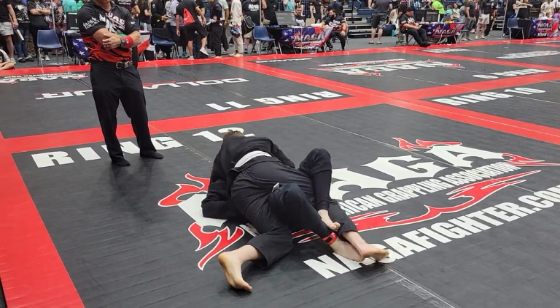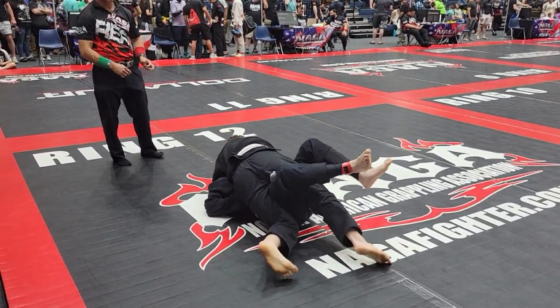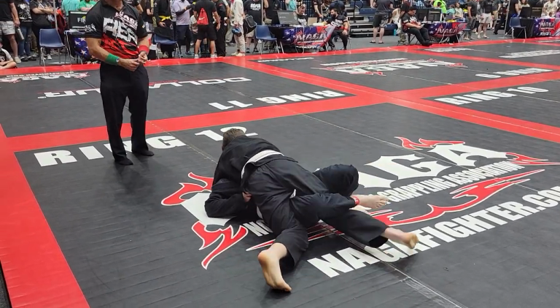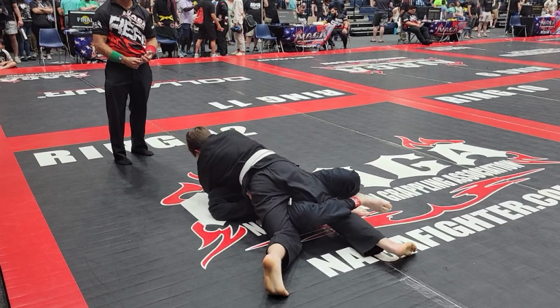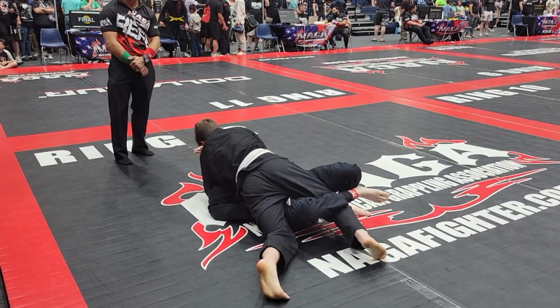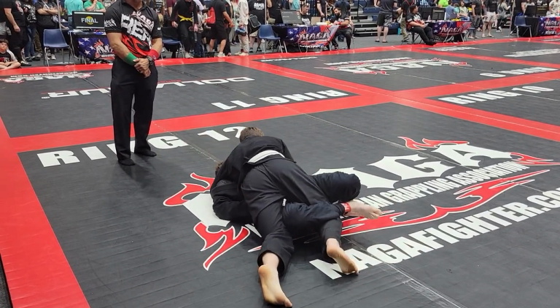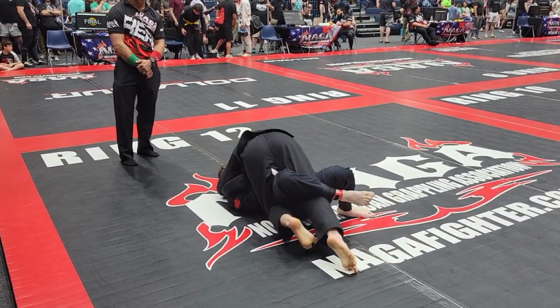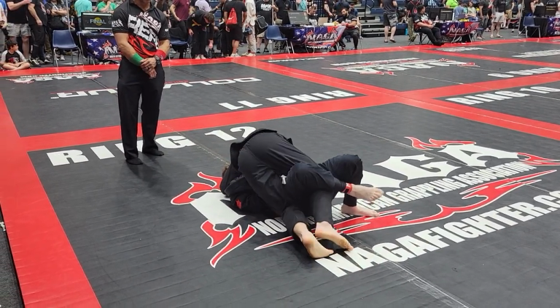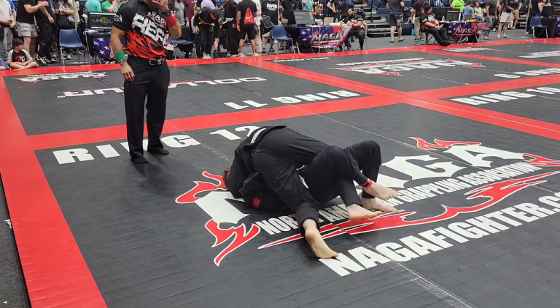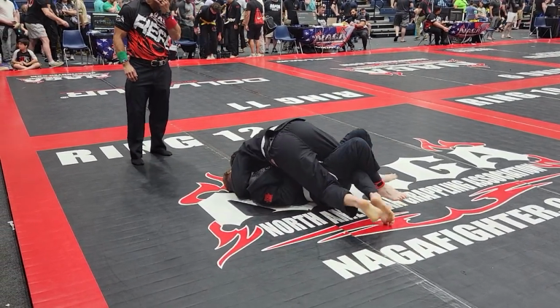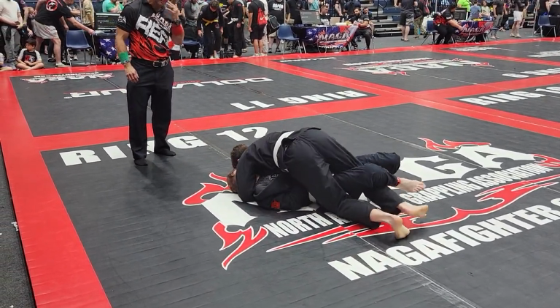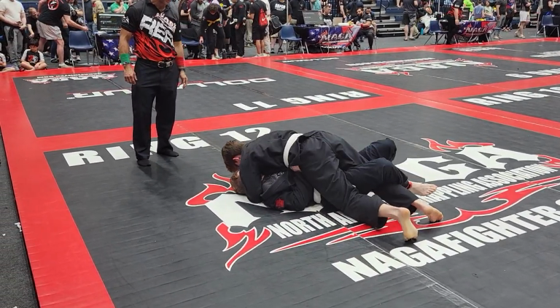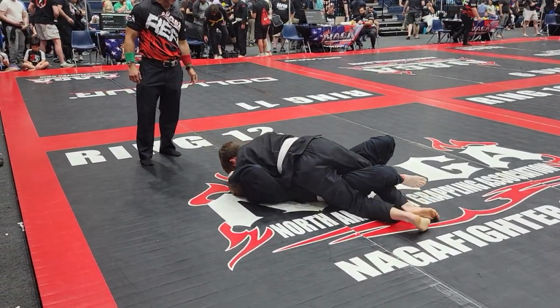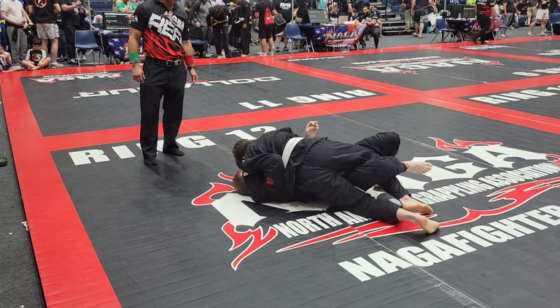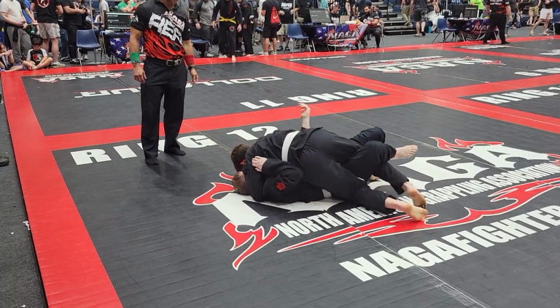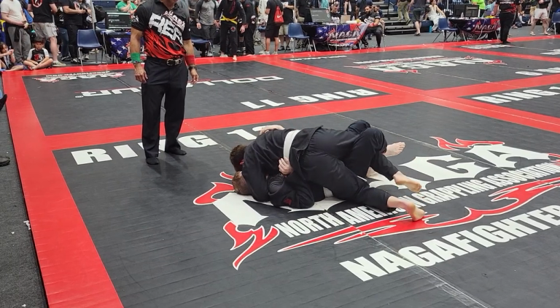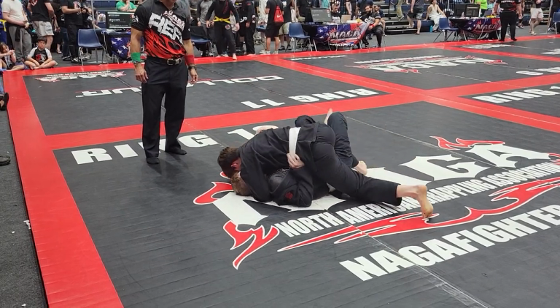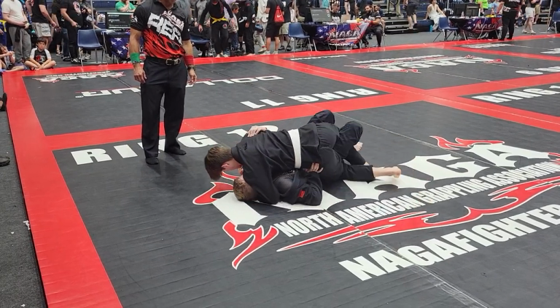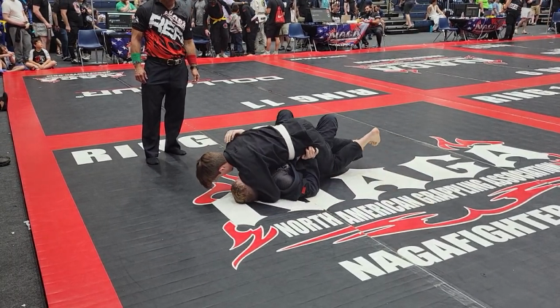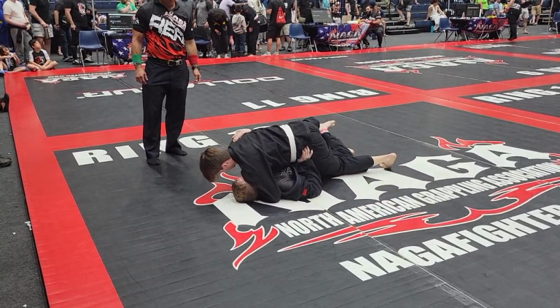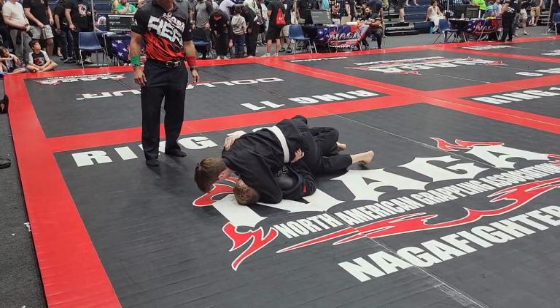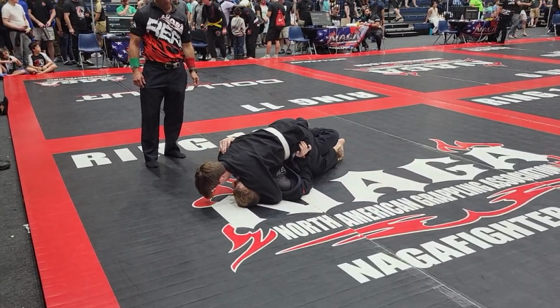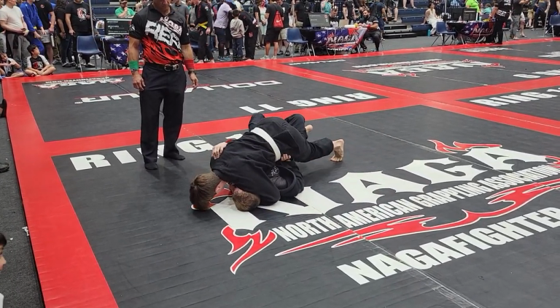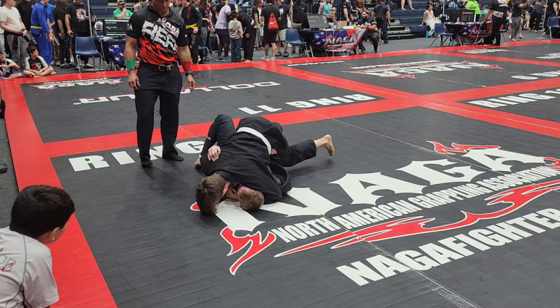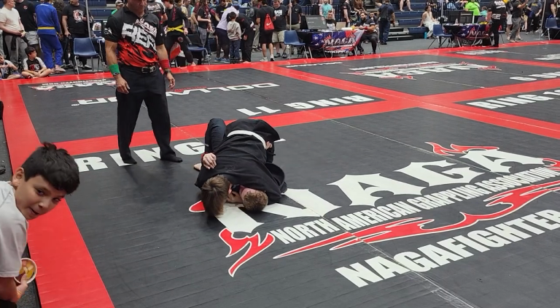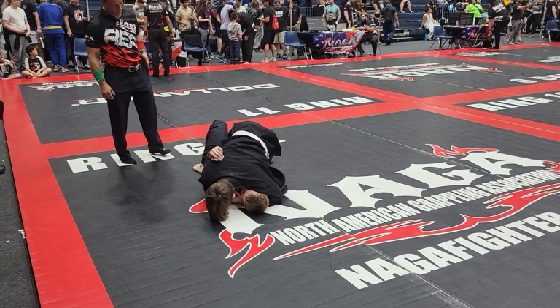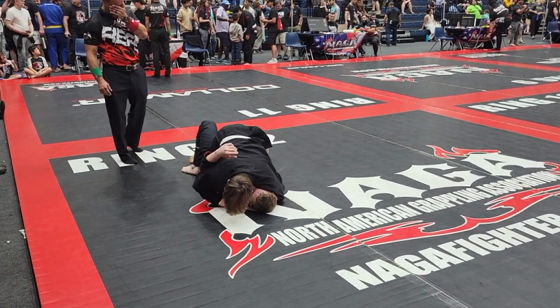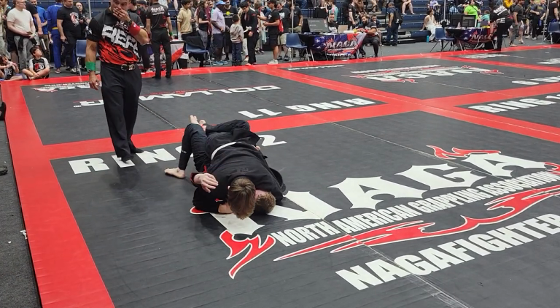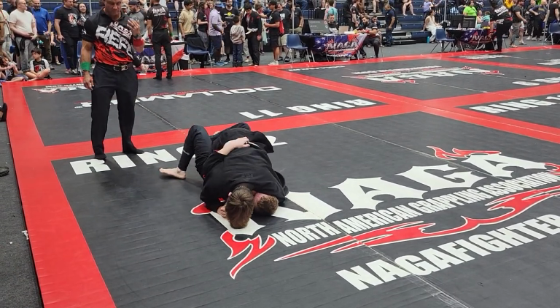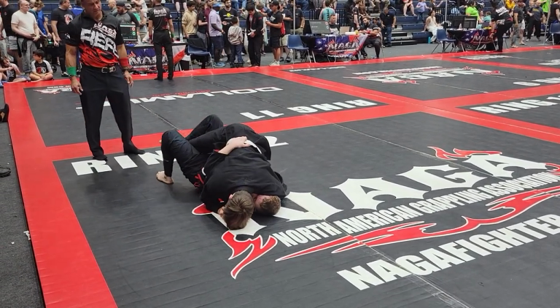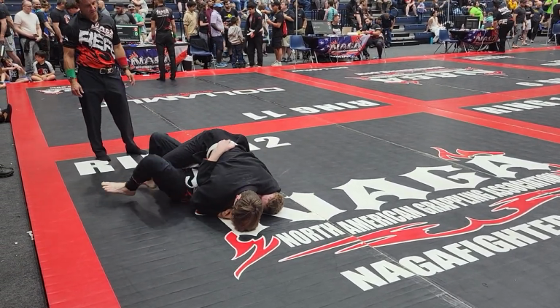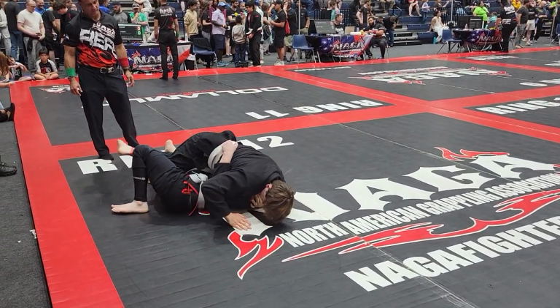Left arm underhook. Left arm underhook. Left arm underhook. There you go. Now go to your right hip. Your right hip. First to your right hip.